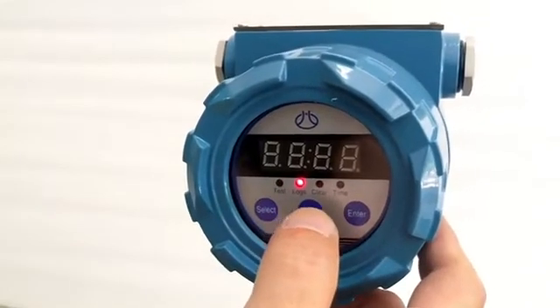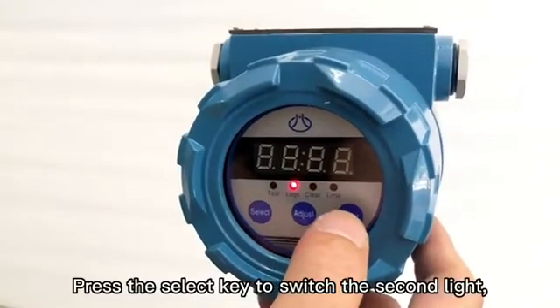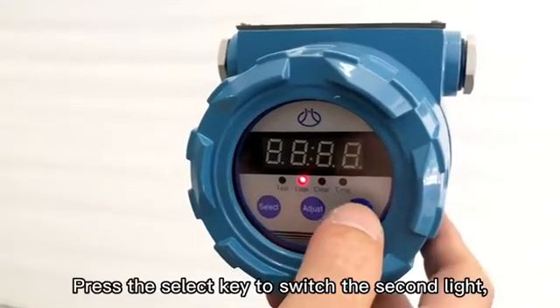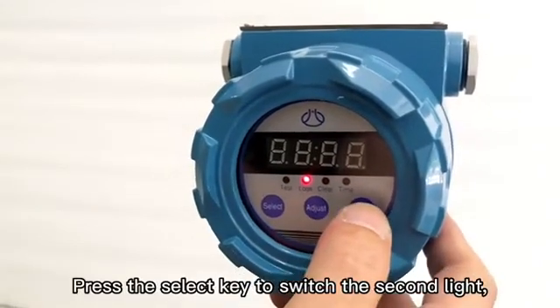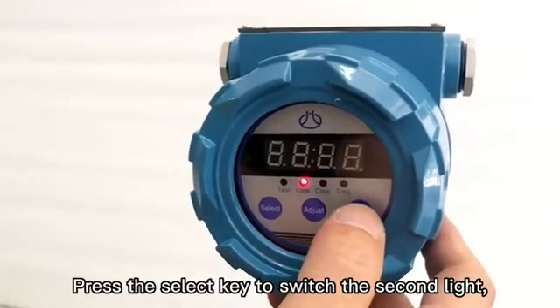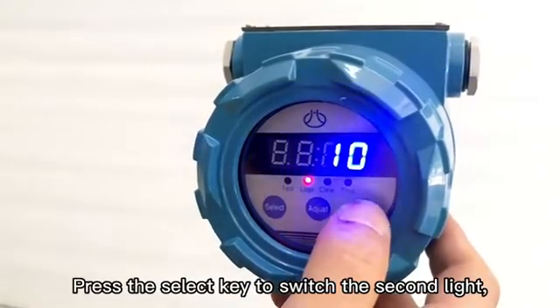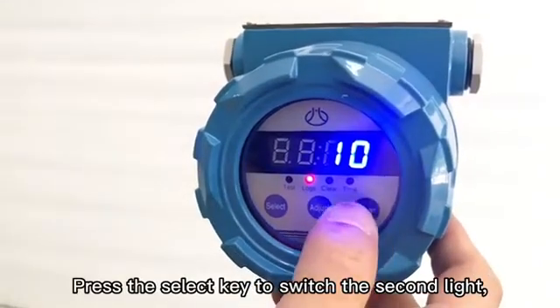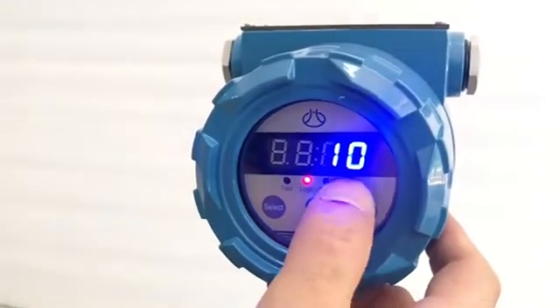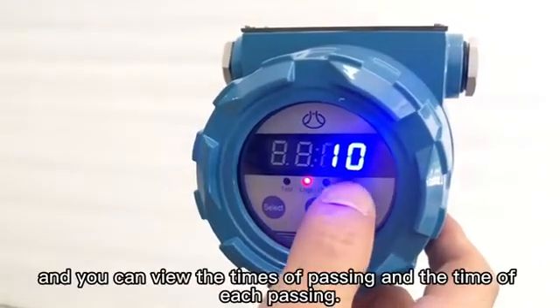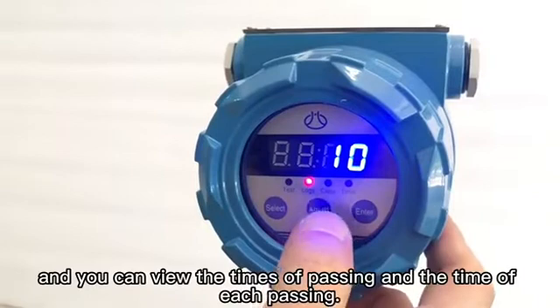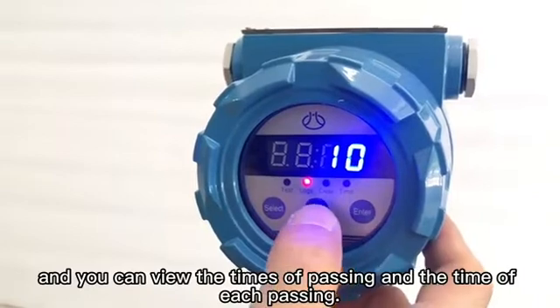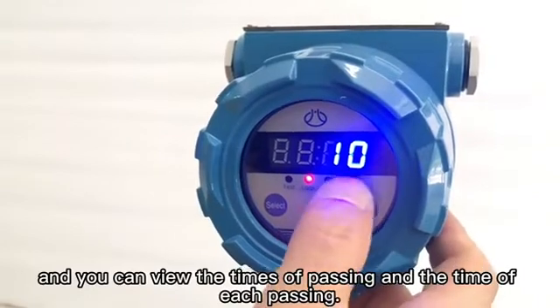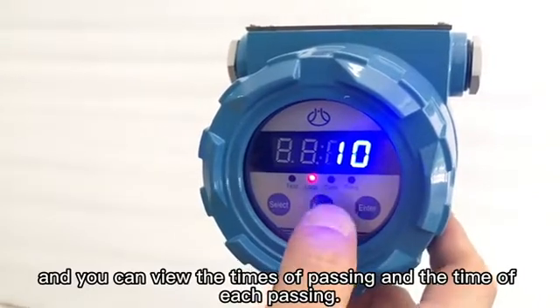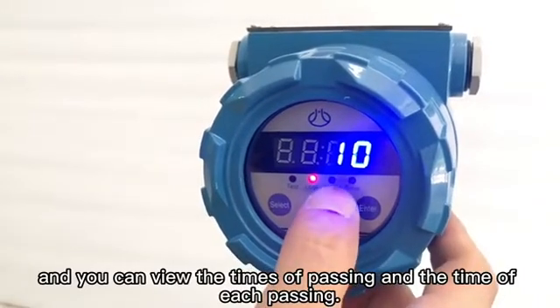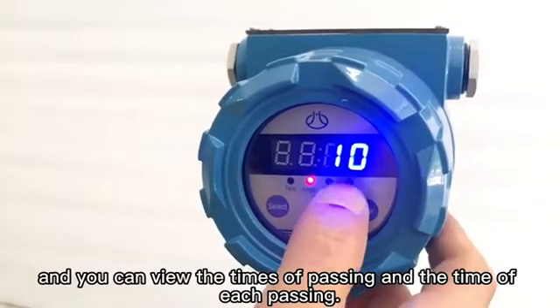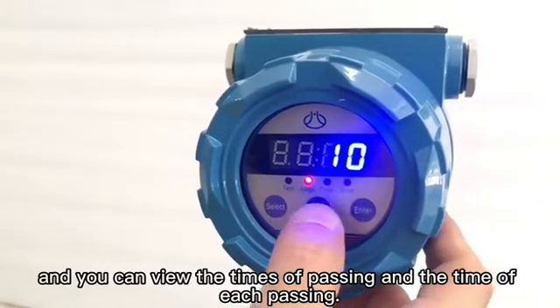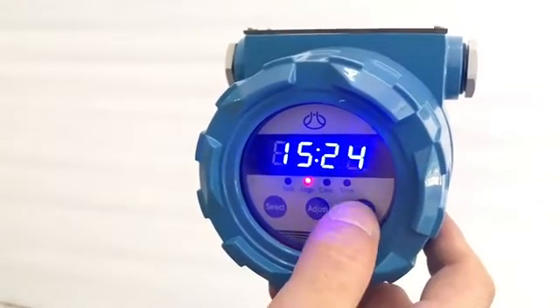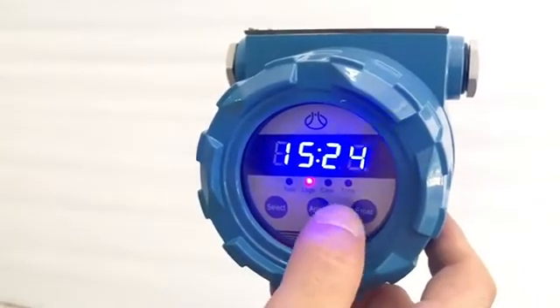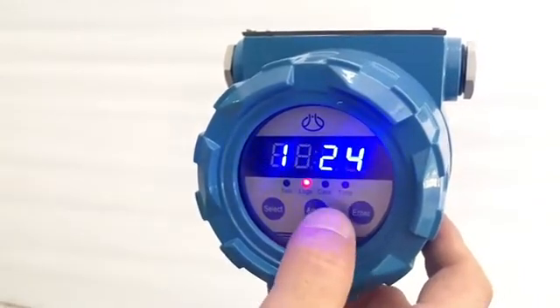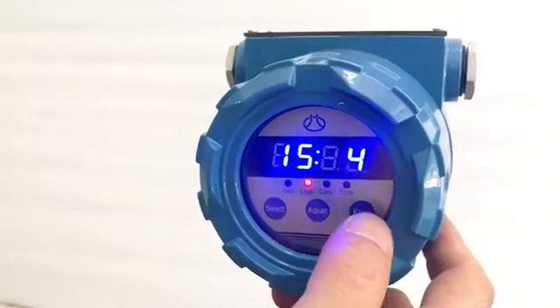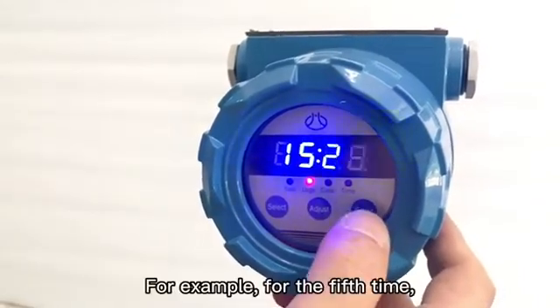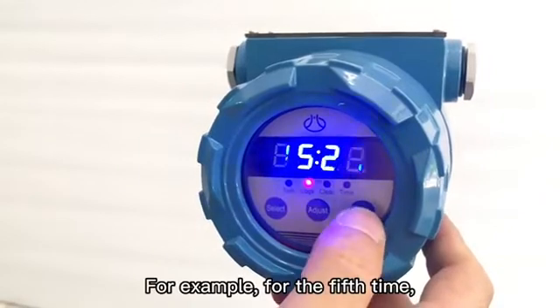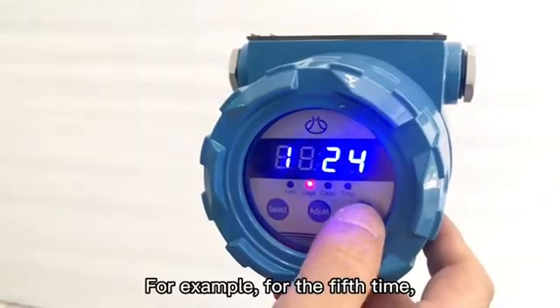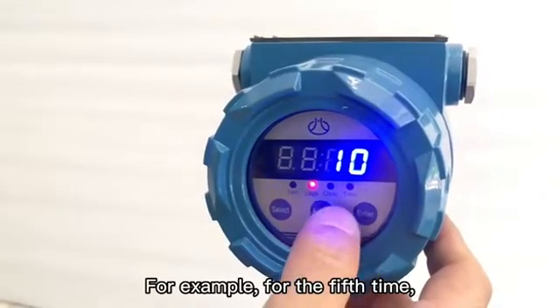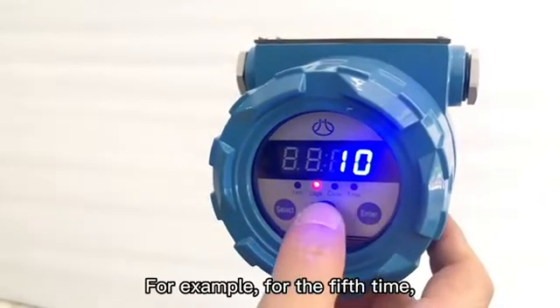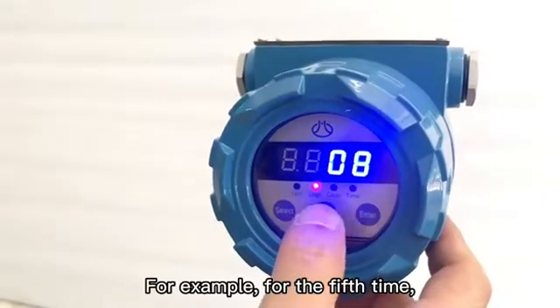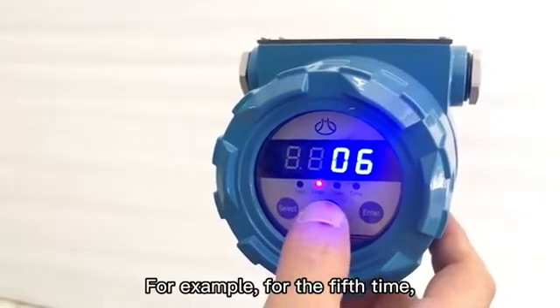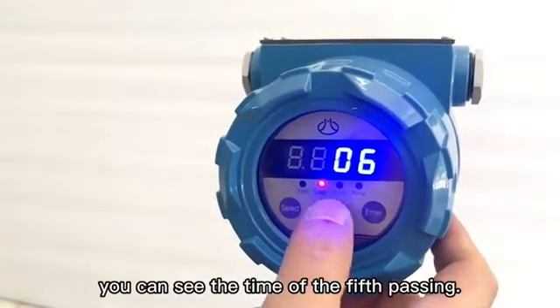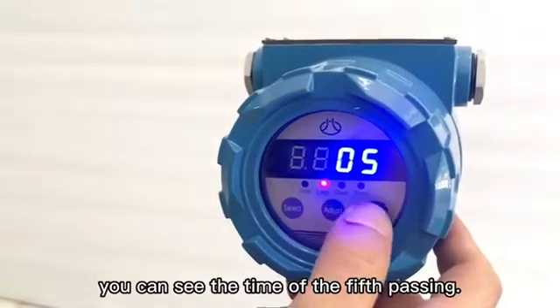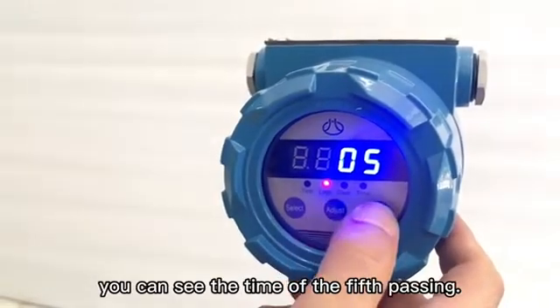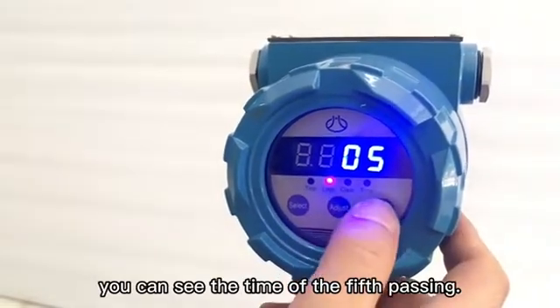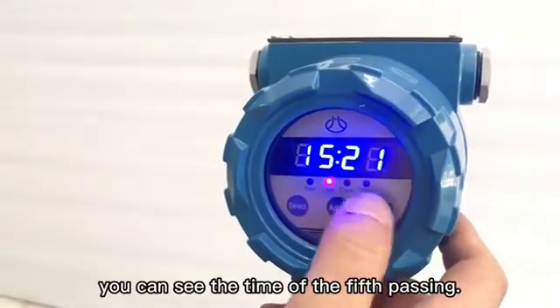Press the select key to switch to the second light, and you can view the number of times of passing and the time of each passing. For example, for the fifth passing, you can see the time of the fifth passing.